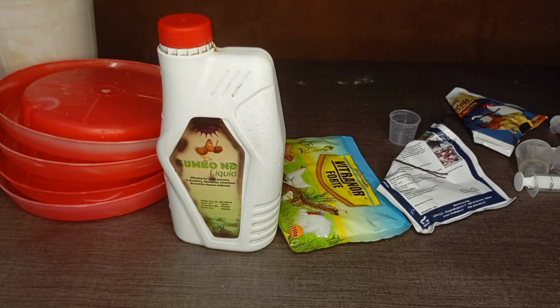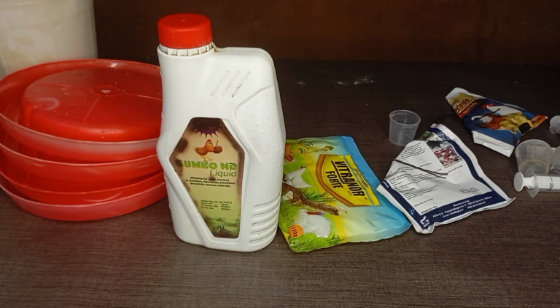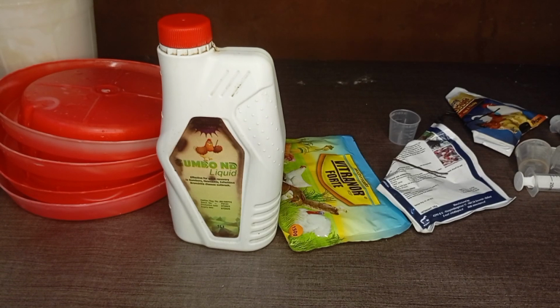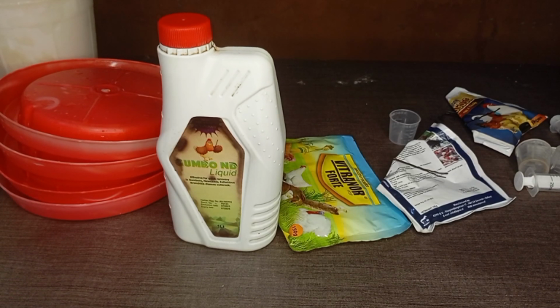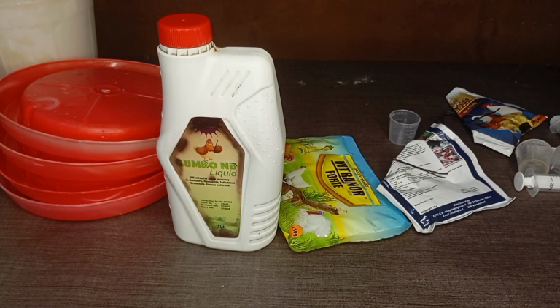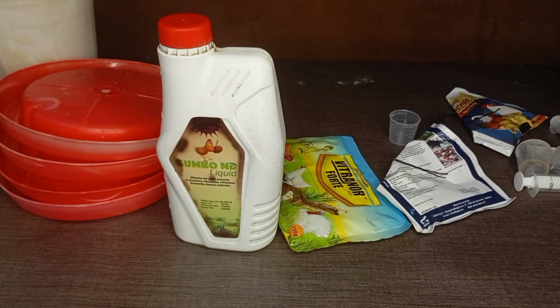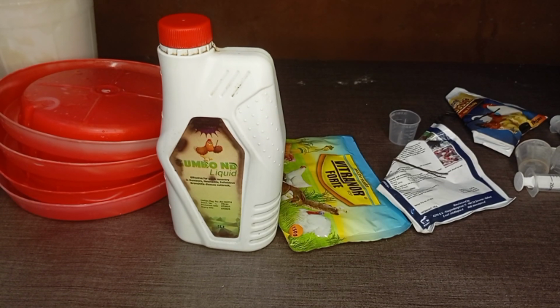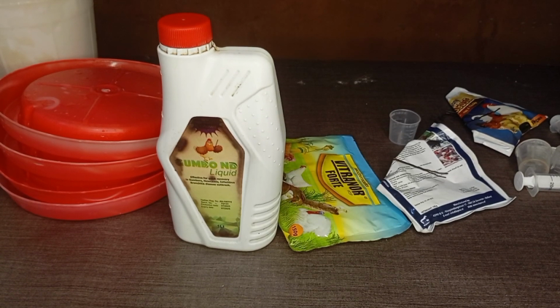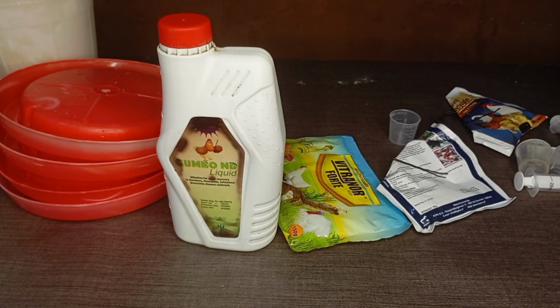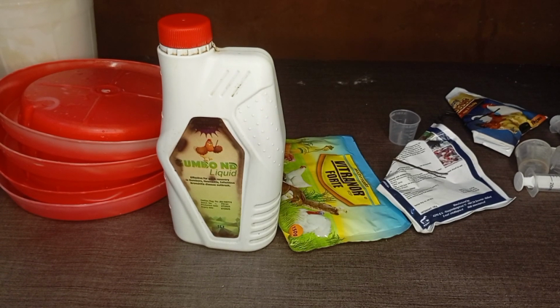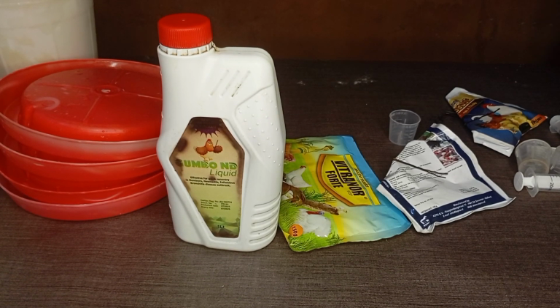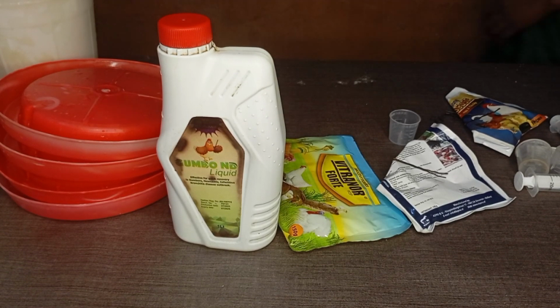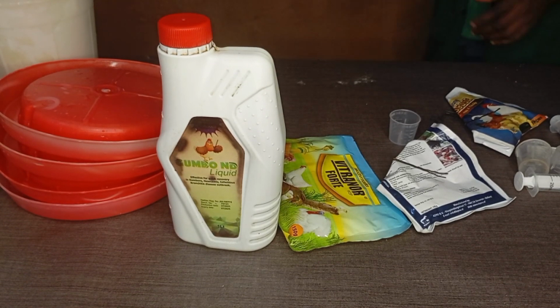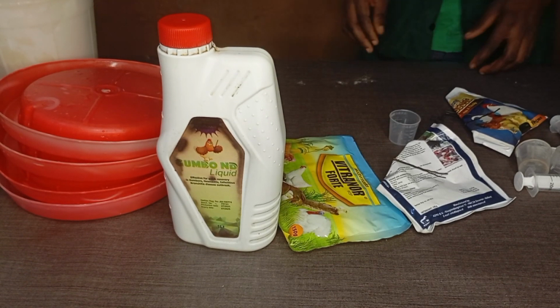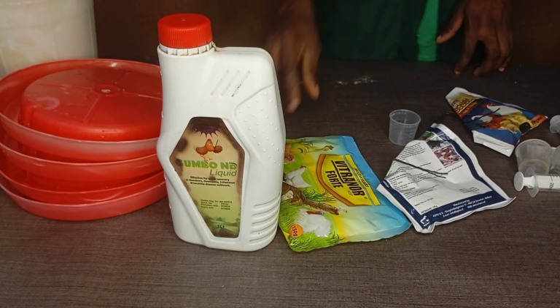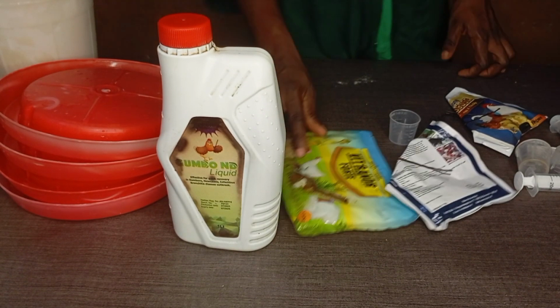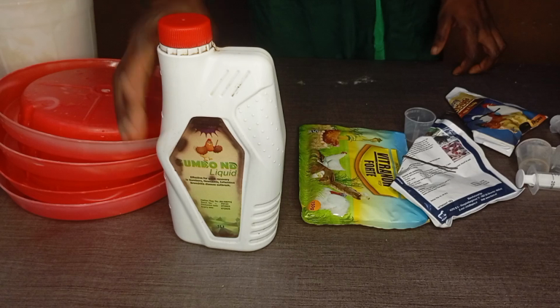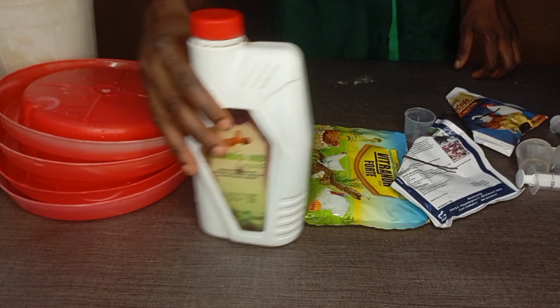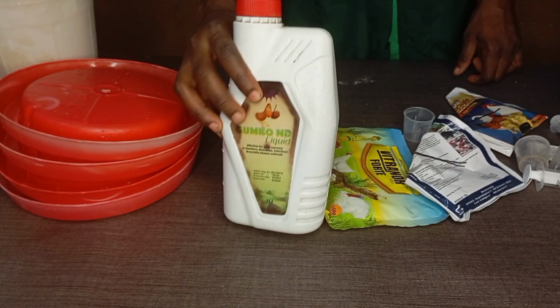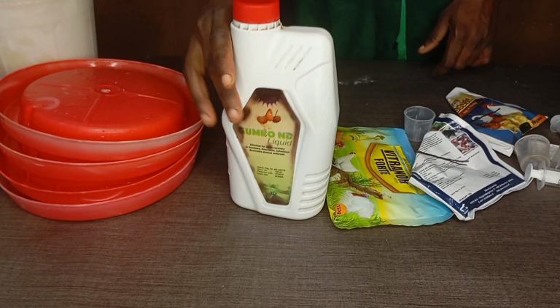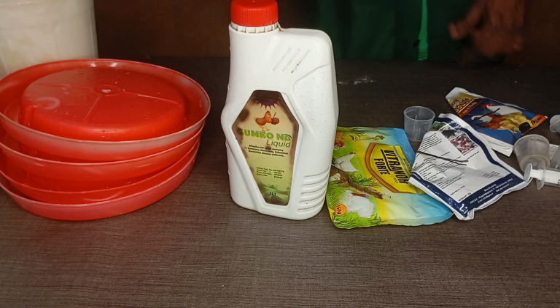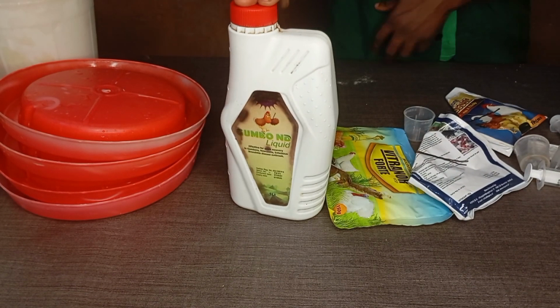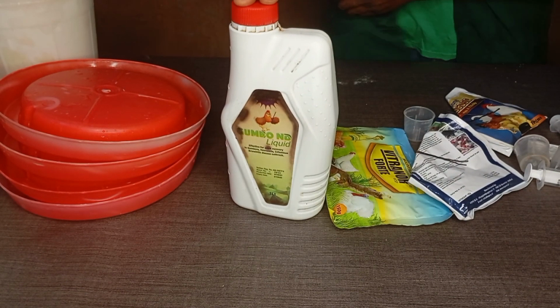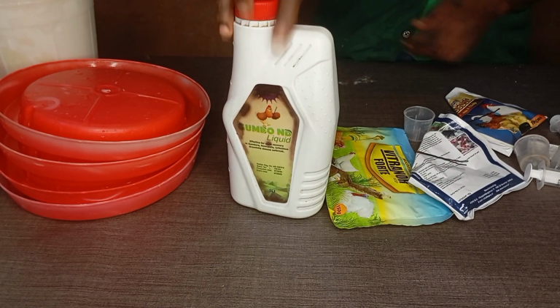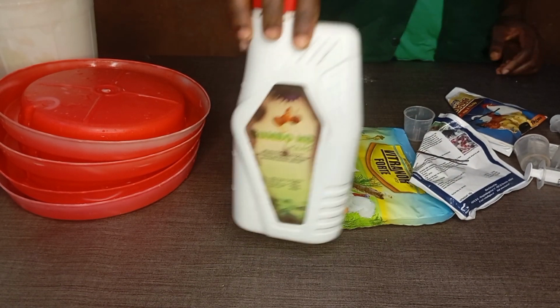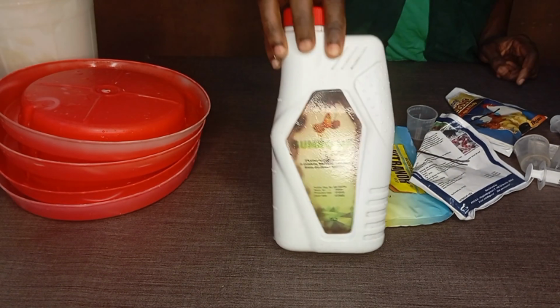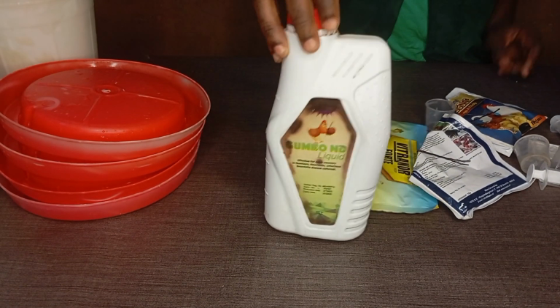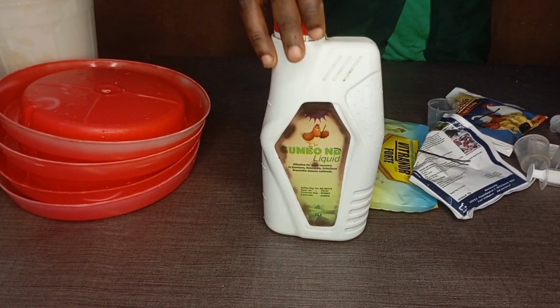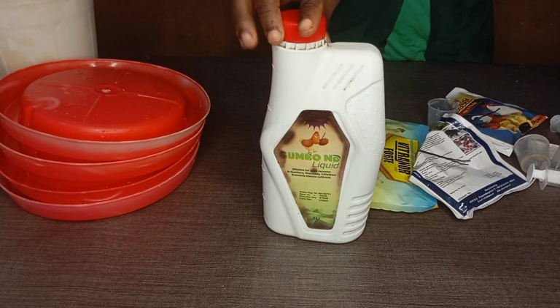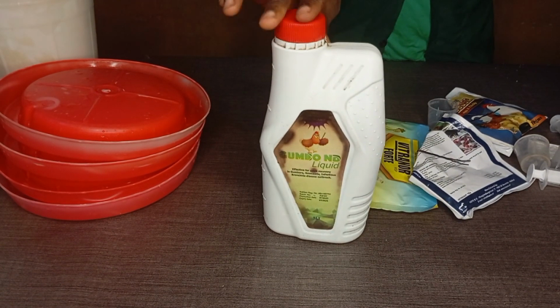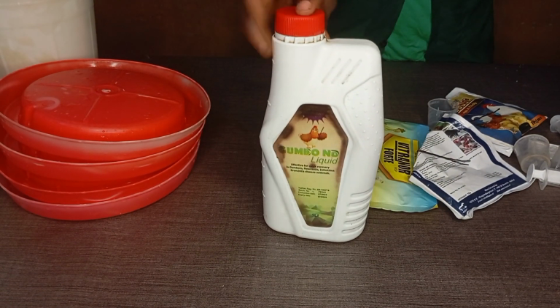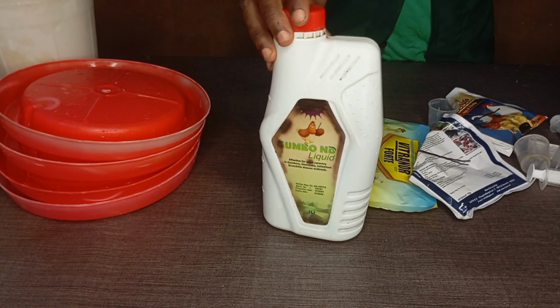Everyone, welcome to Grocery Farm Poultry Academy. As we promised, the practical will be starting today with 150 birds, and we're going to be using new op-feed for this batch. We also promised to show you the drugs we are using for this batch.